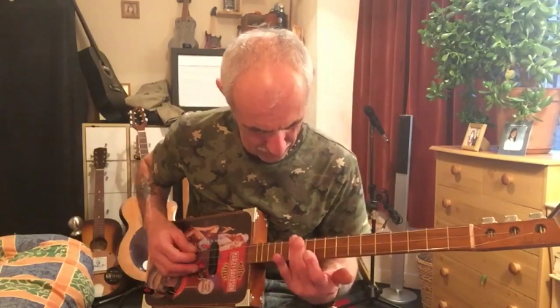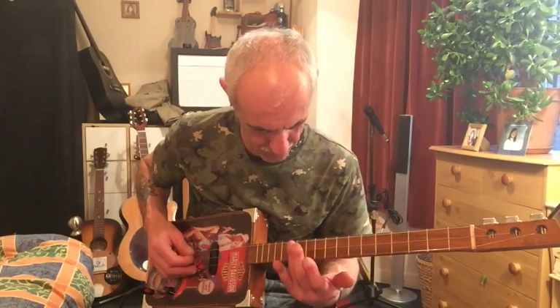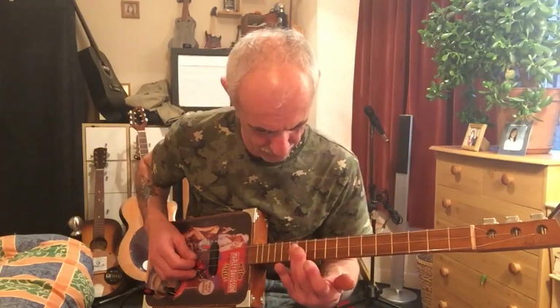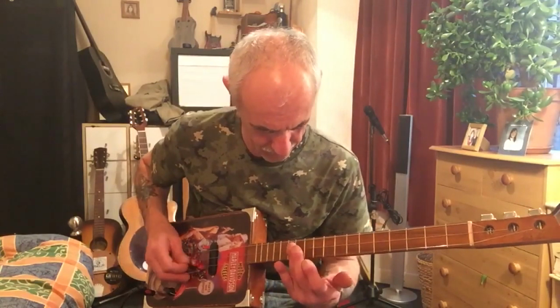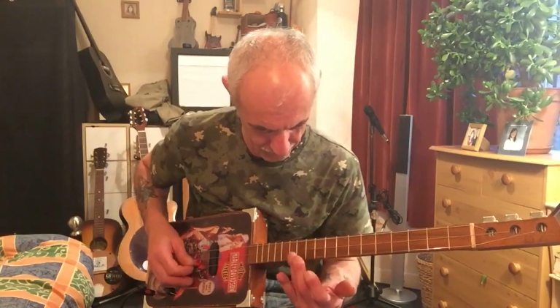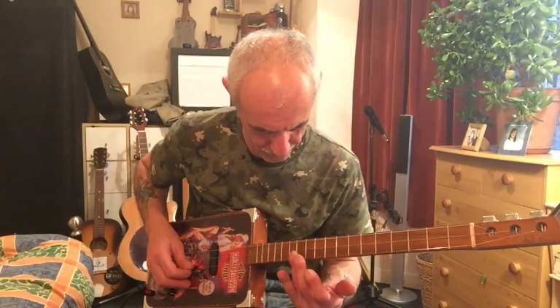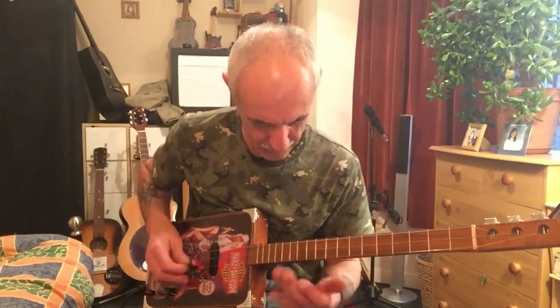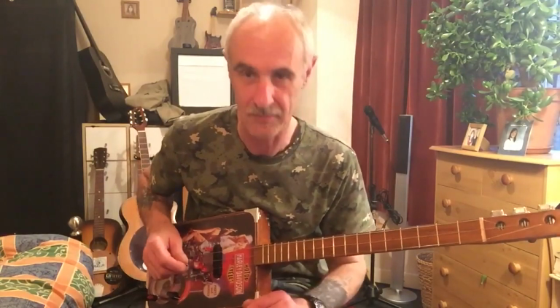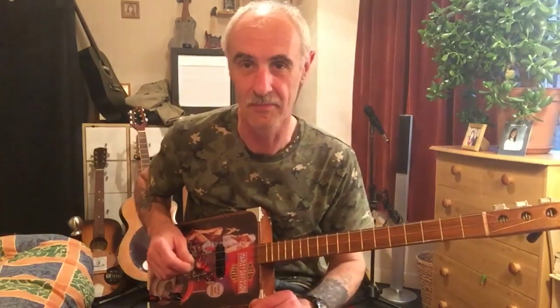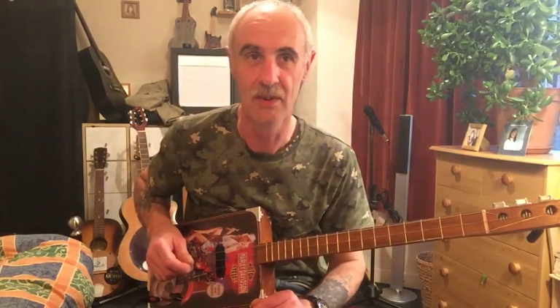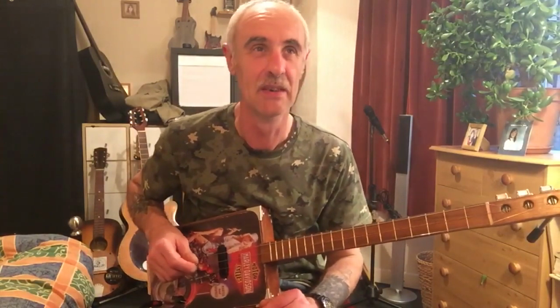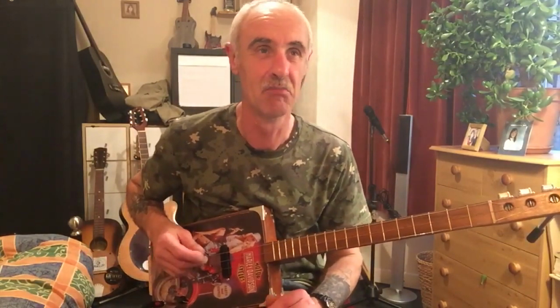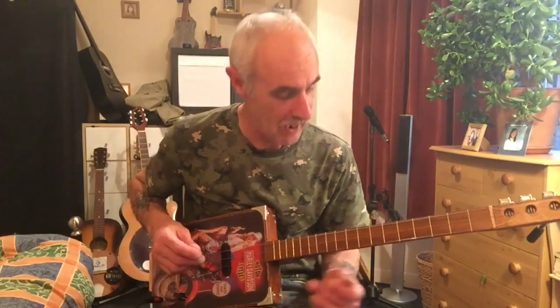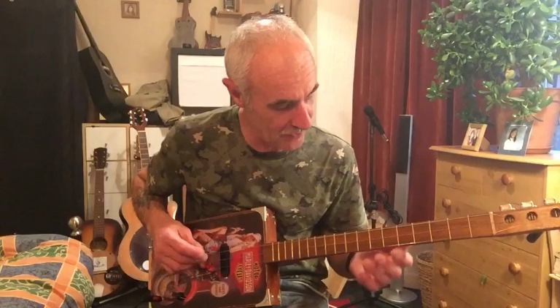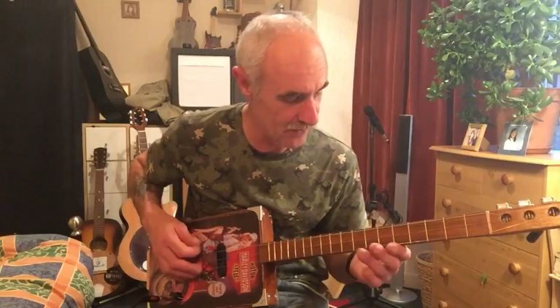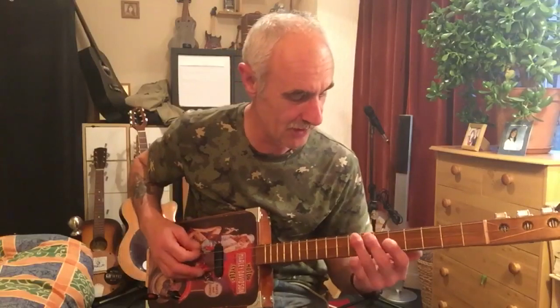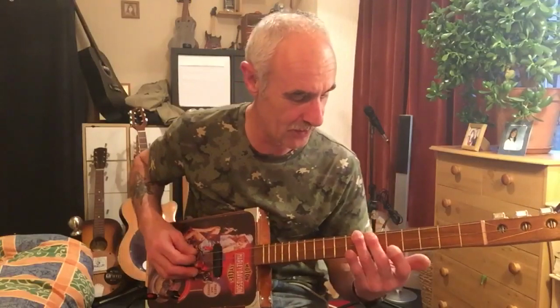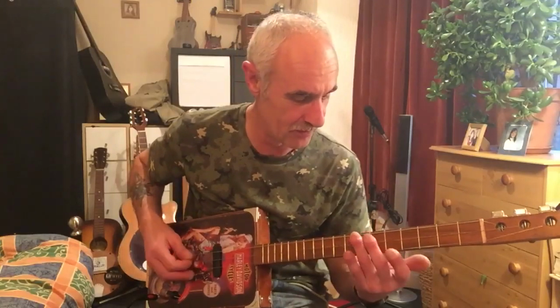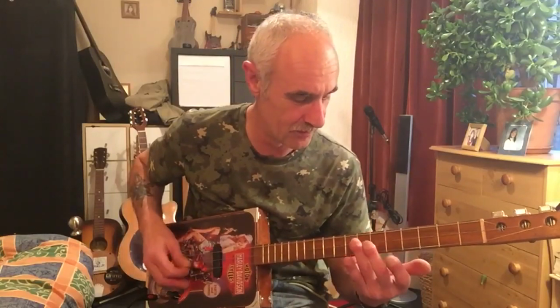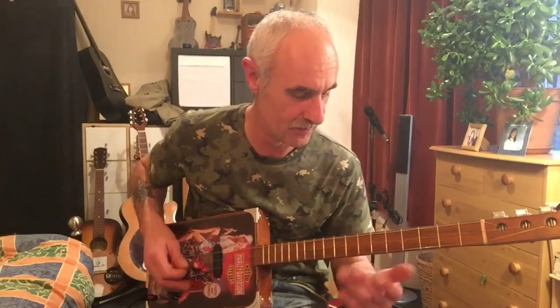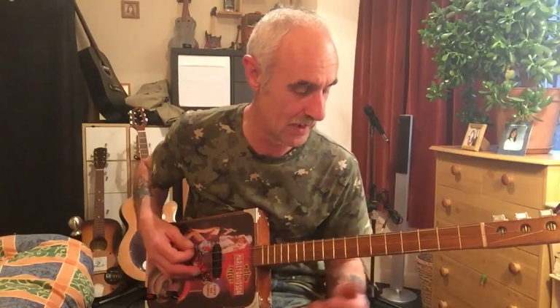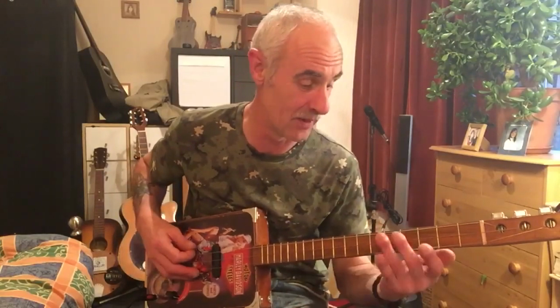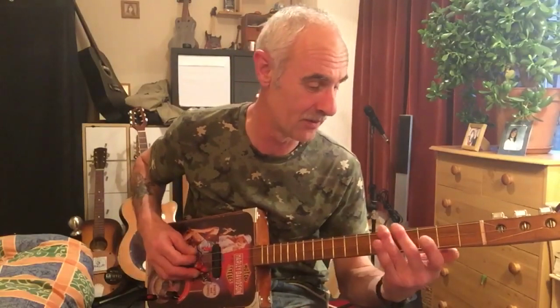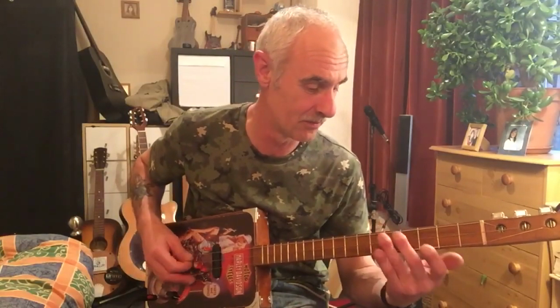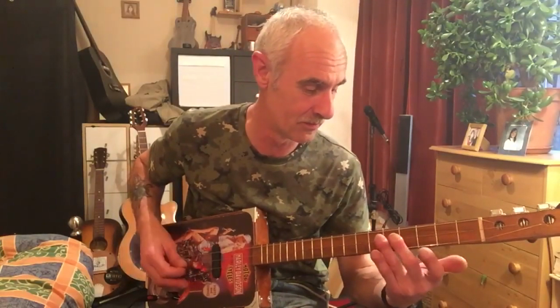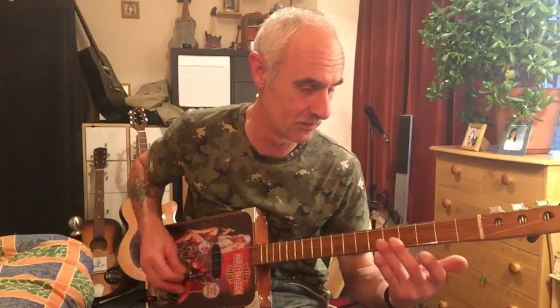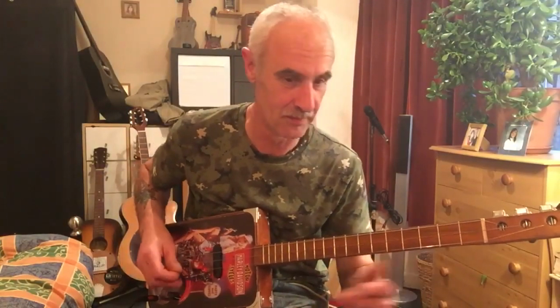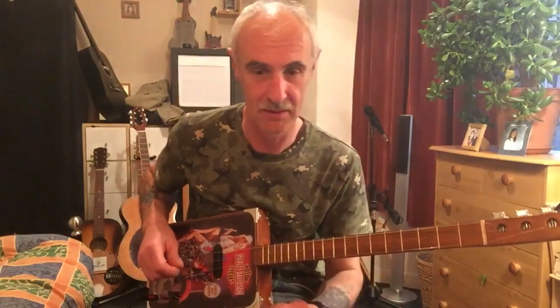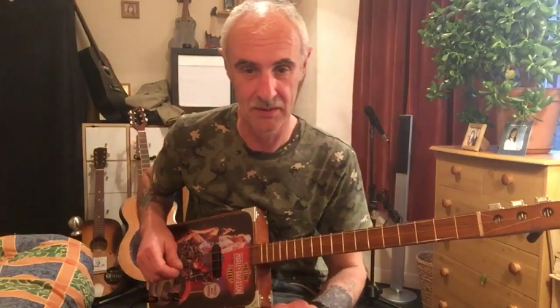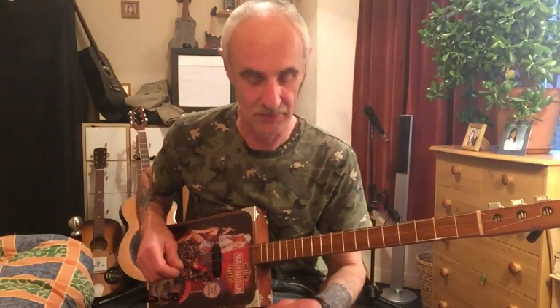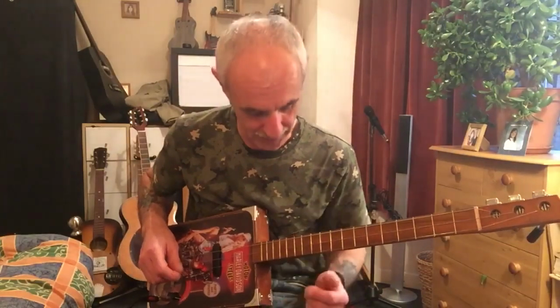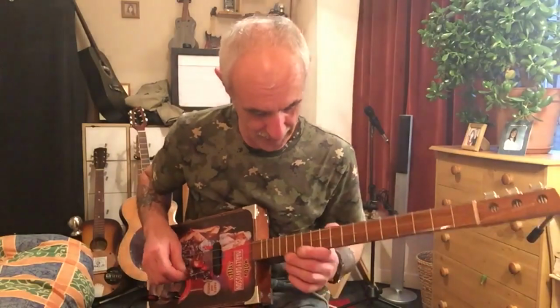The harmonics at the twelfth fret — intonation is where it should be. You've got the two and the seventh, three and the seventh and eighth. That's what you get there.